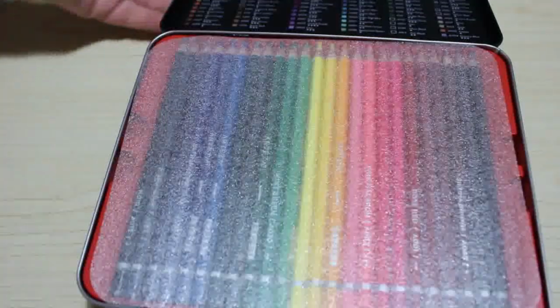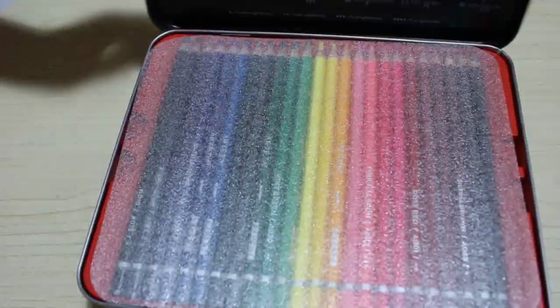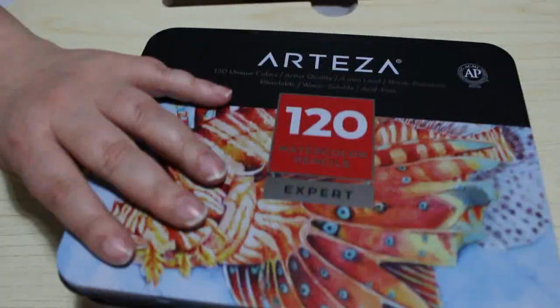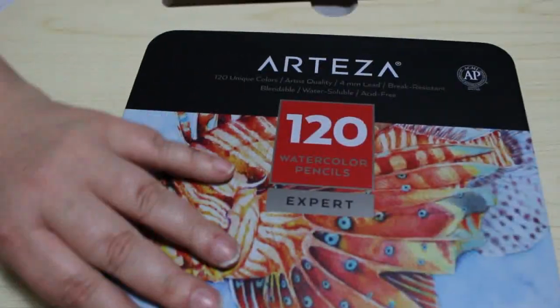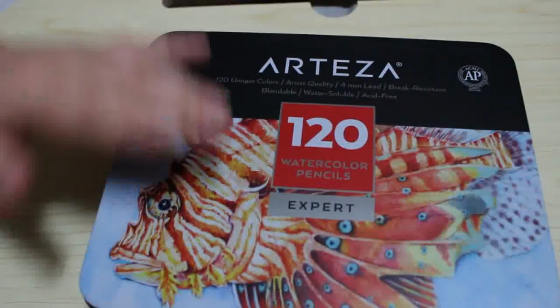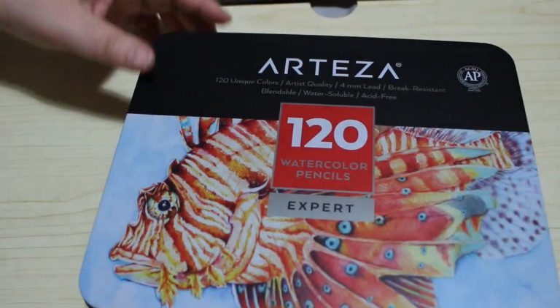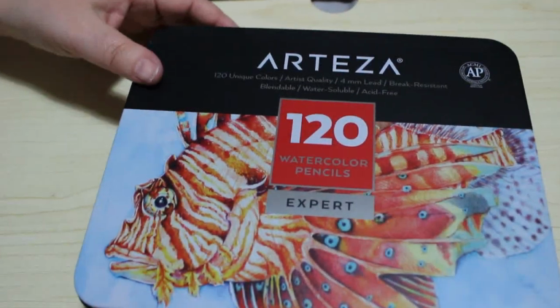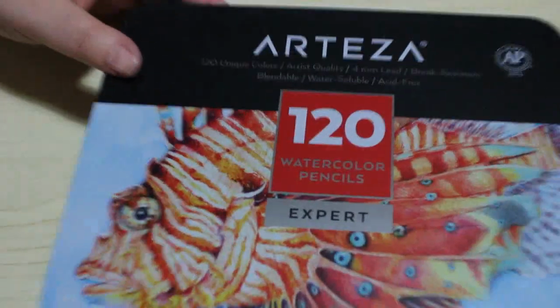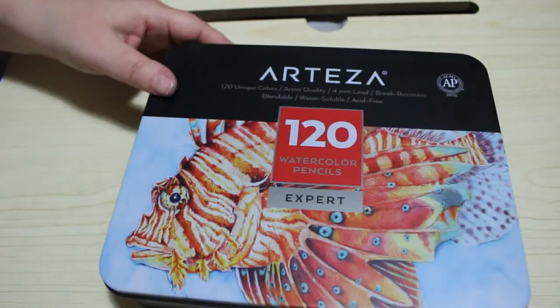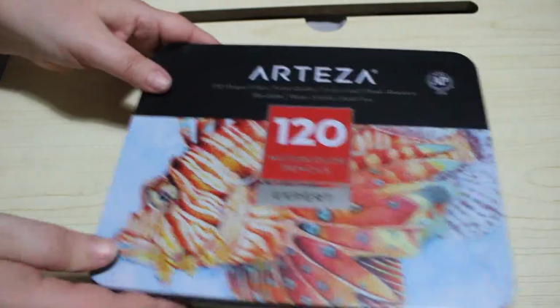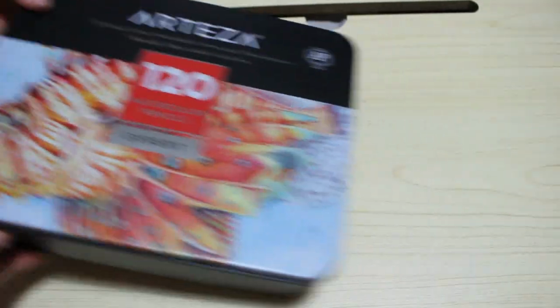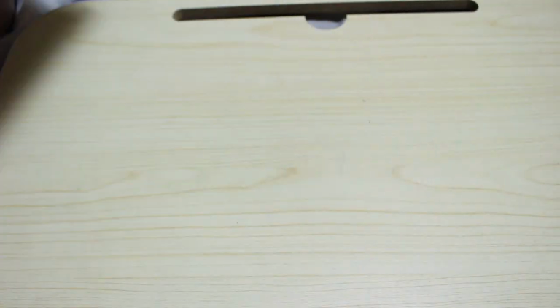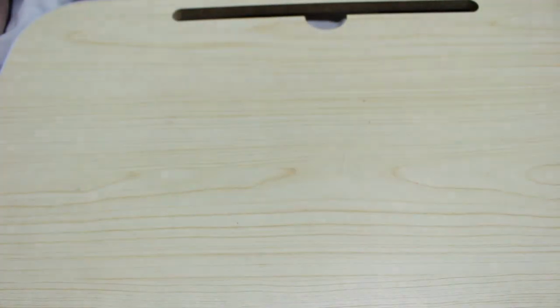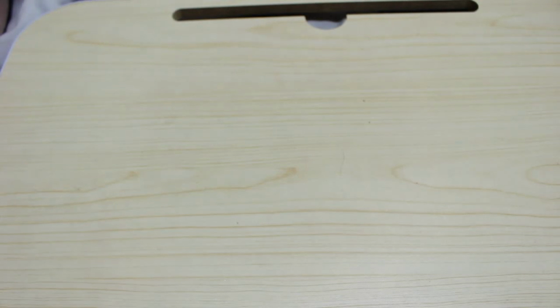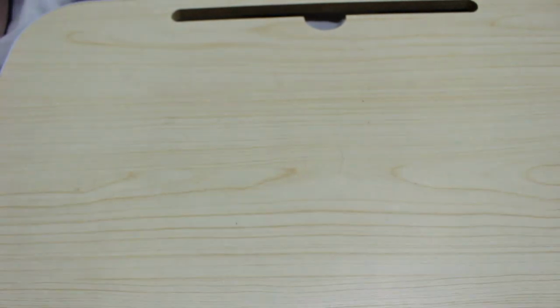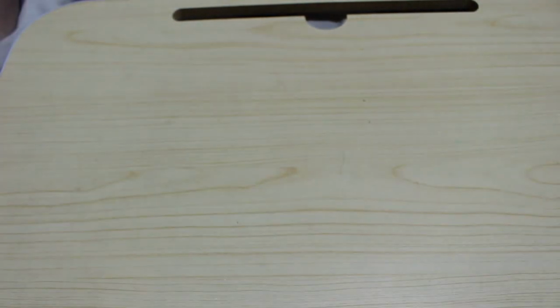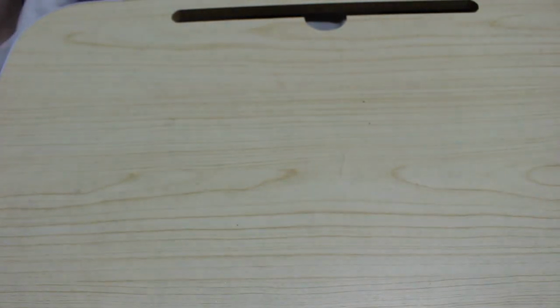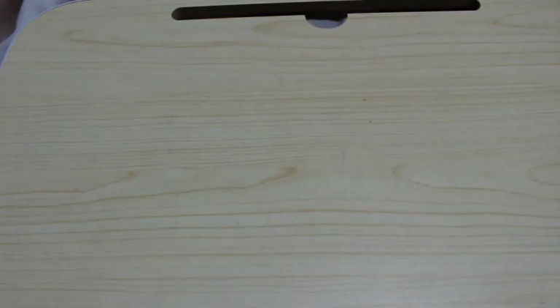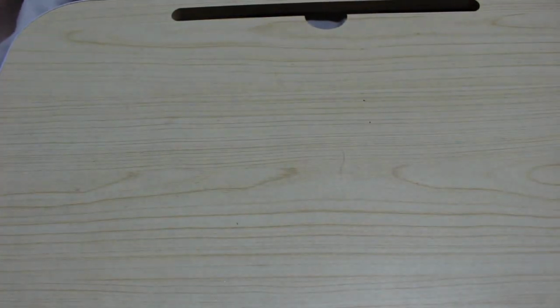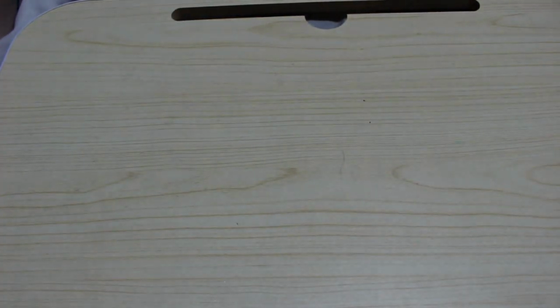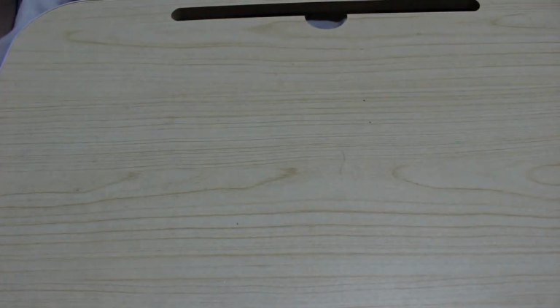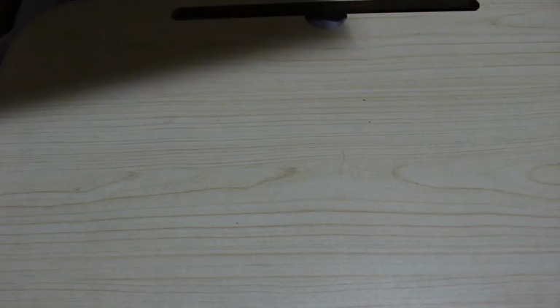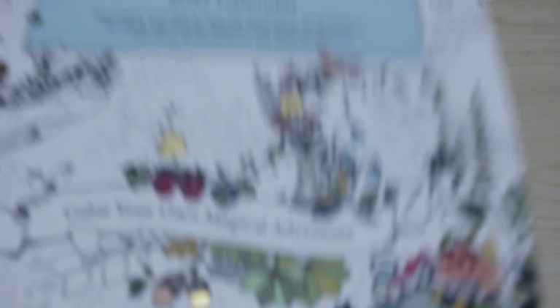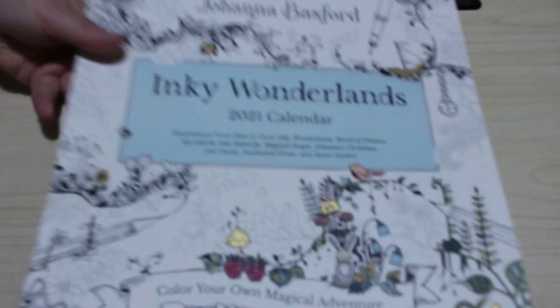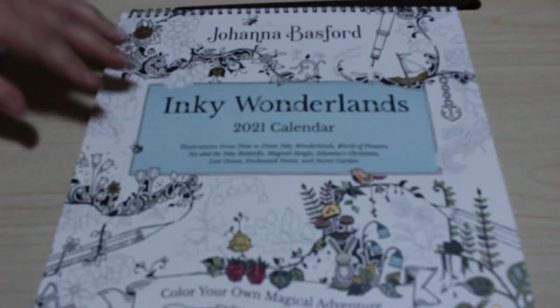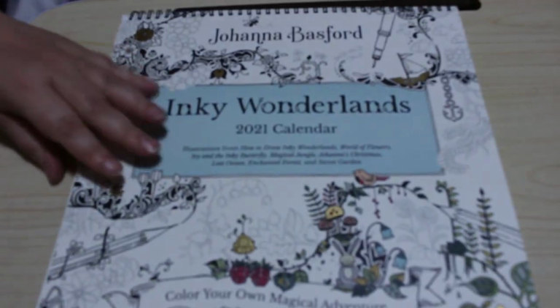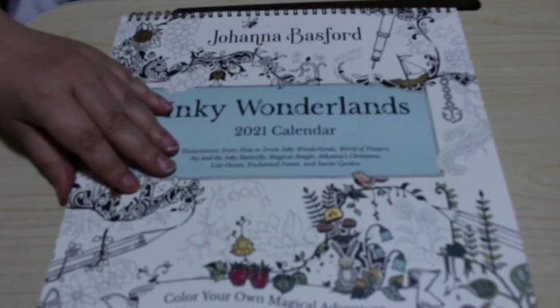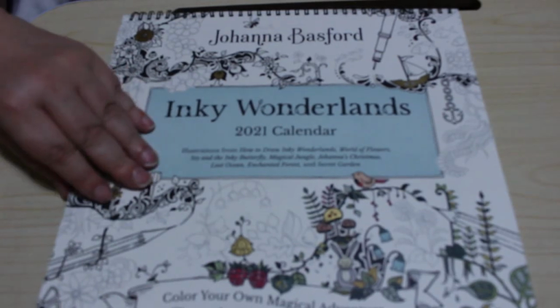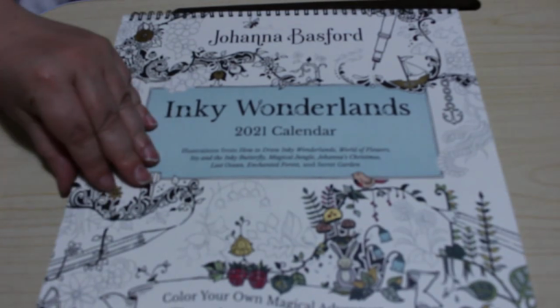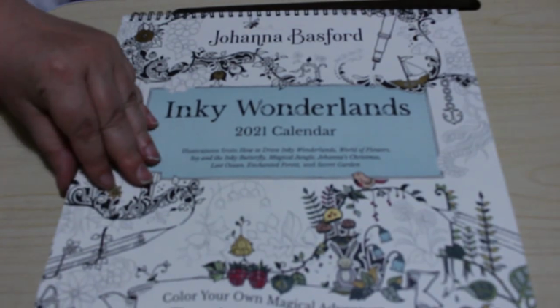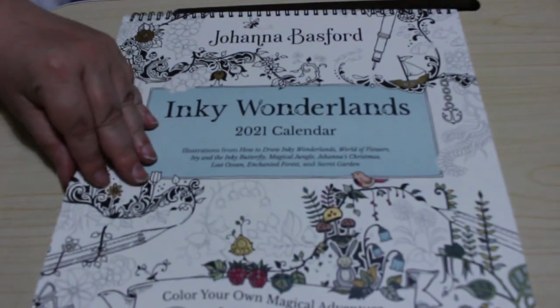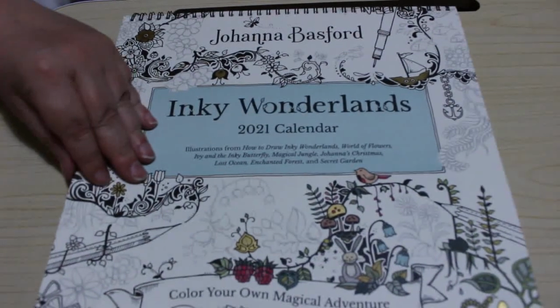So on to the books. The first one I've got to show you is quite big and it's not actually a colouring book — it is a colouring calendar, and it's Johanna Basford's Inky Wonderlands.